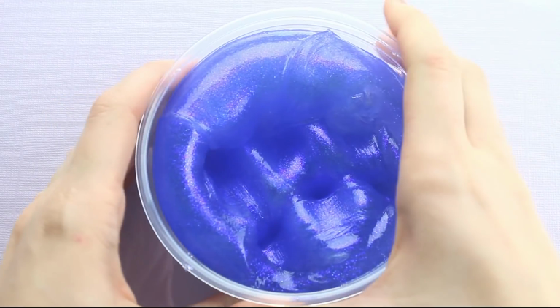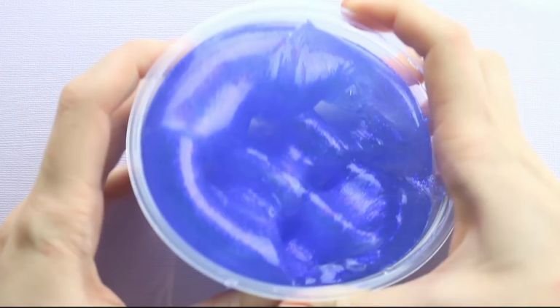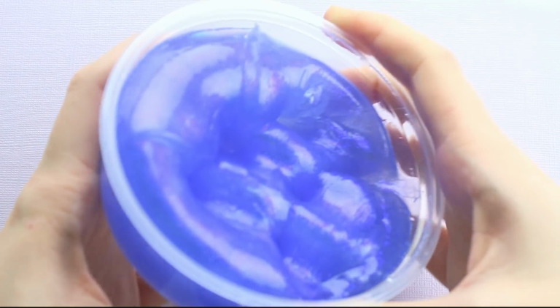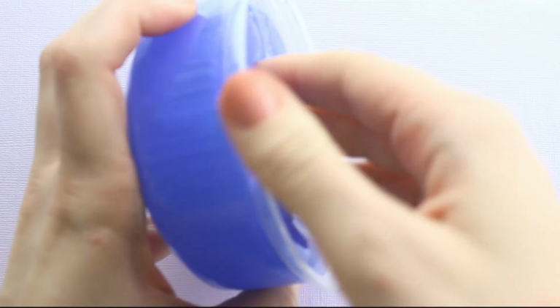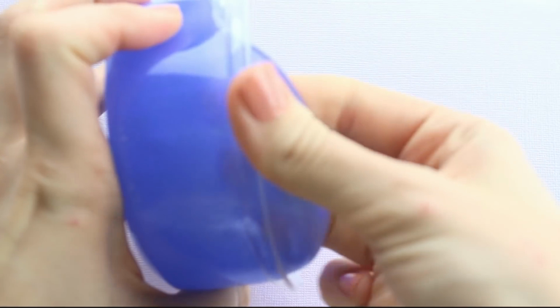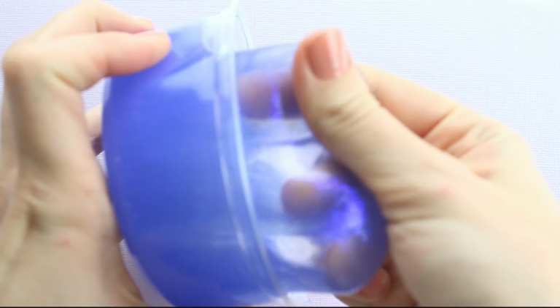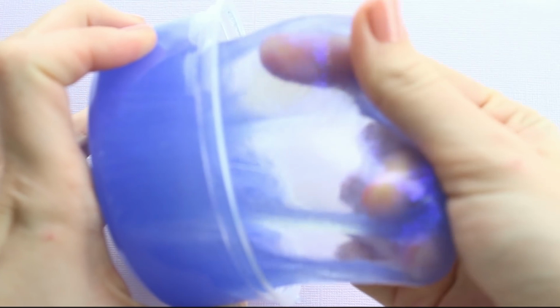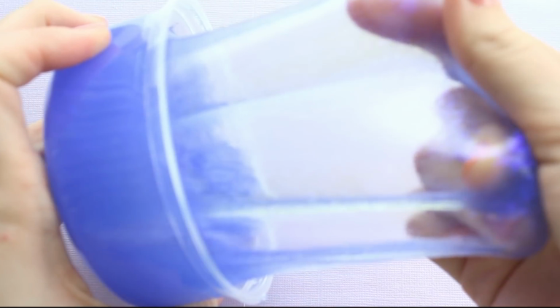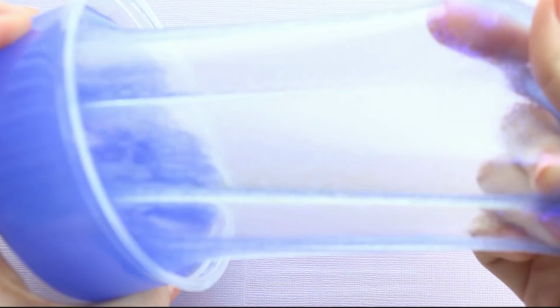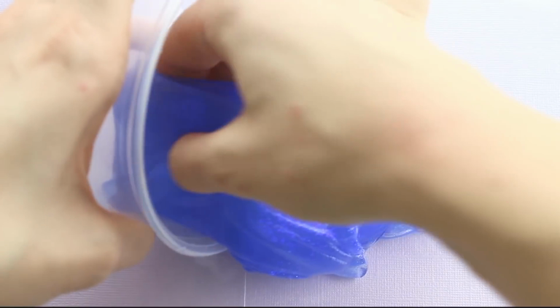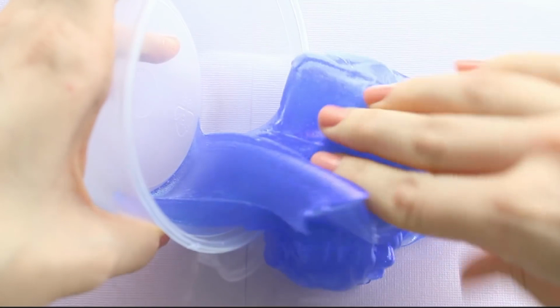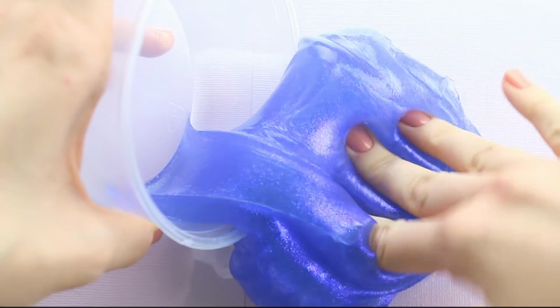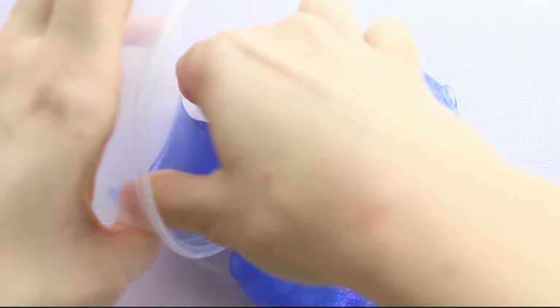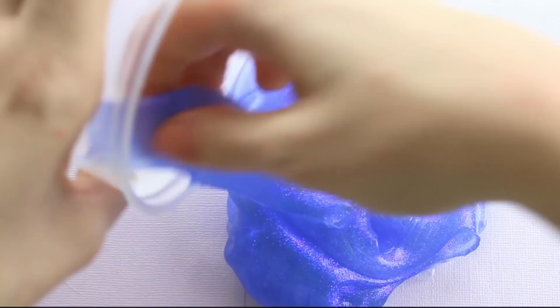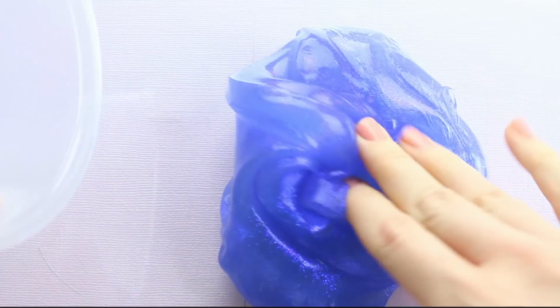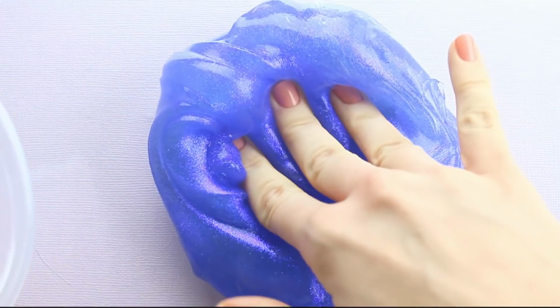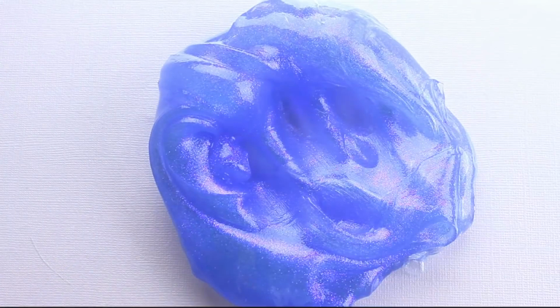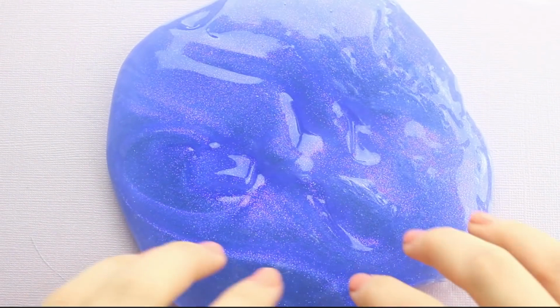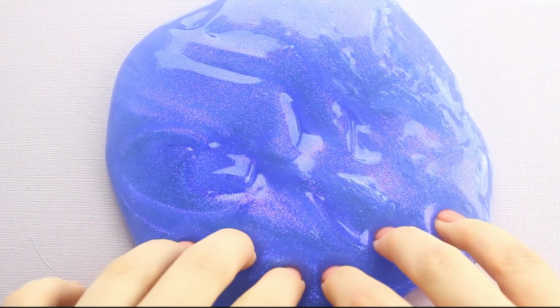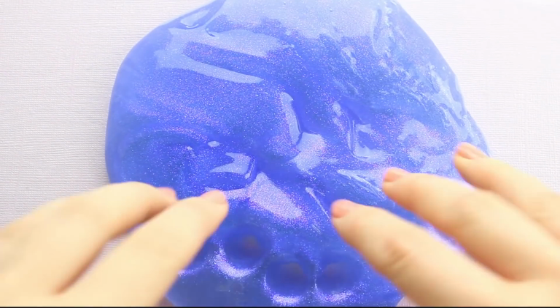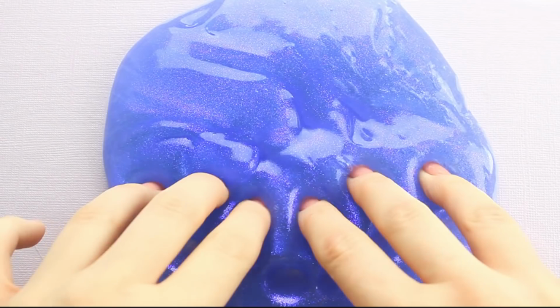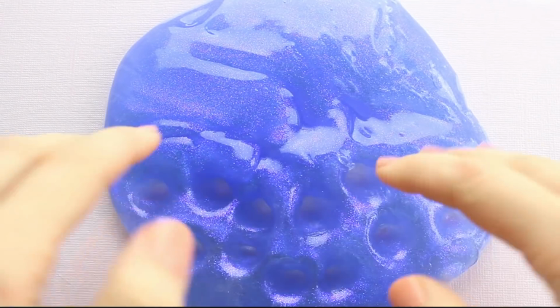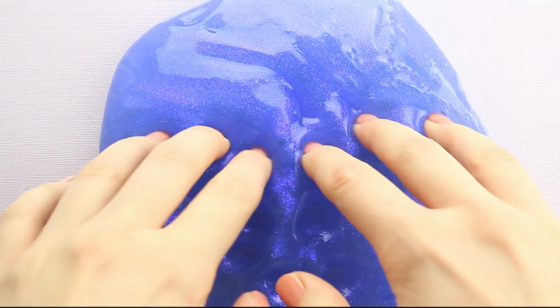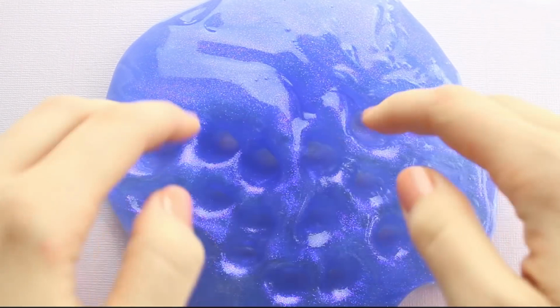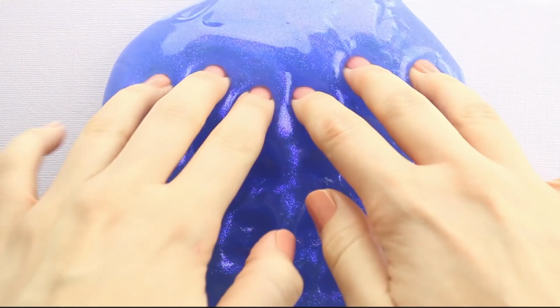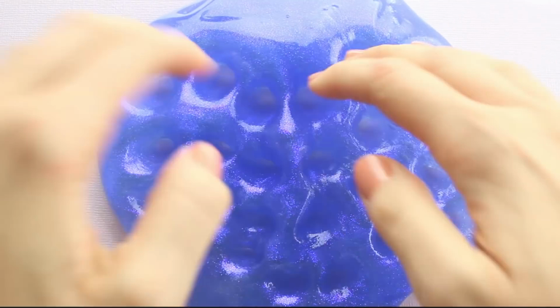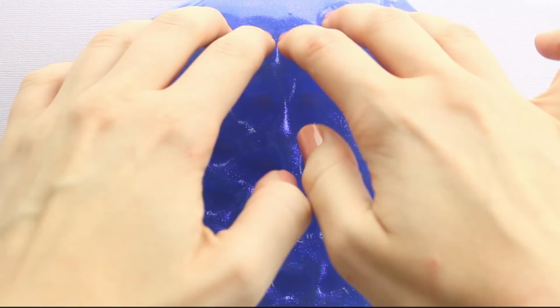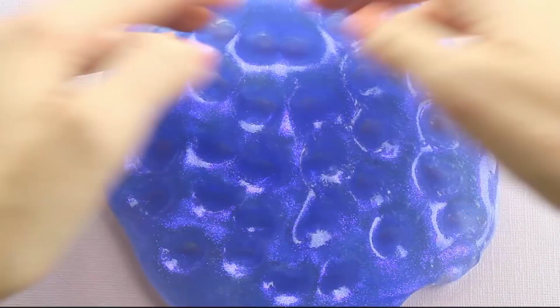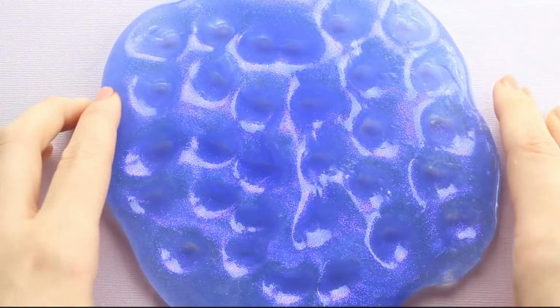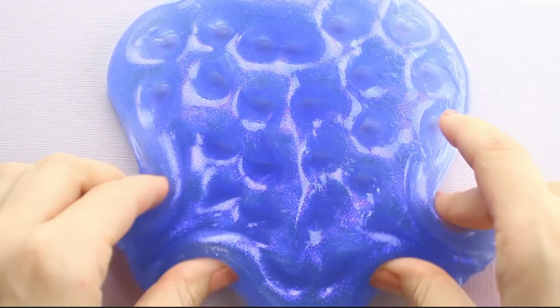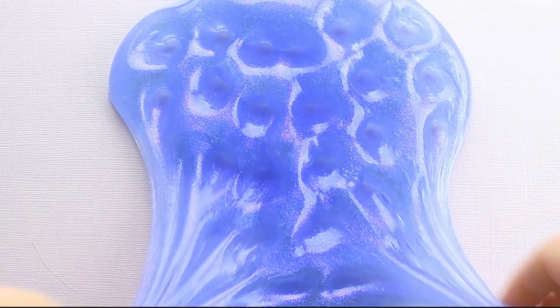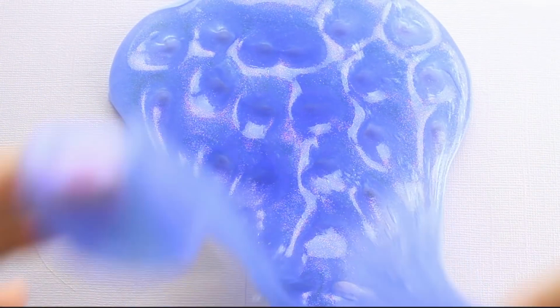Getting into it, this is our first new slime. It's actually part of the Micro Shimmer collection, so that means all the color is coming from the glitter, and it's a really, really fine glitter. The color is so pretty — and I hope it's coming off on camera — but it's like a purple to blue shift. It's so pretty.